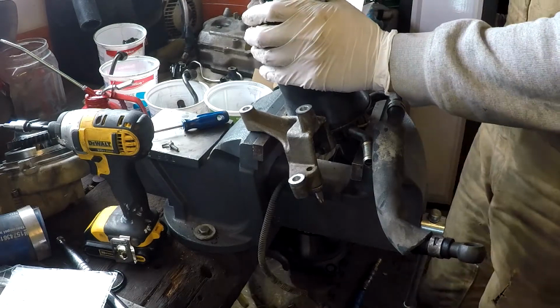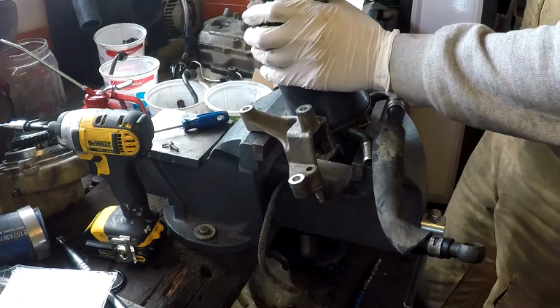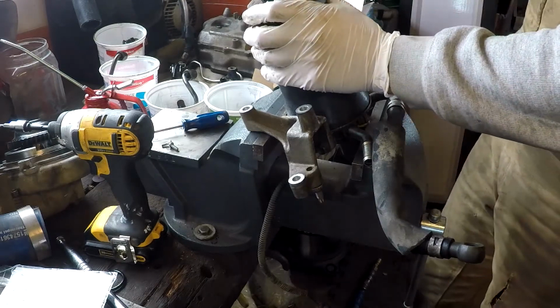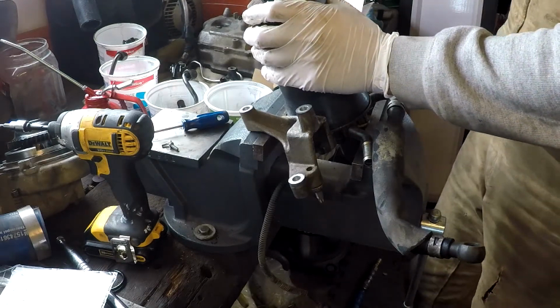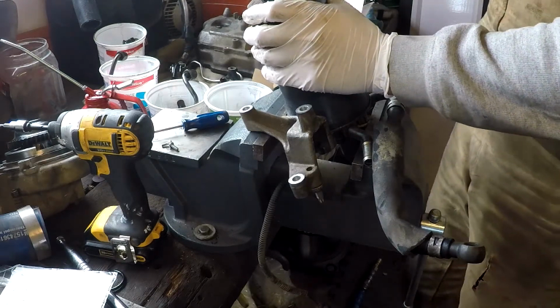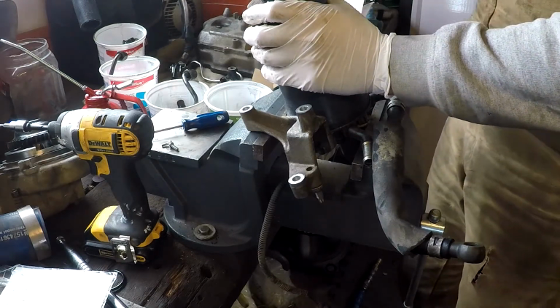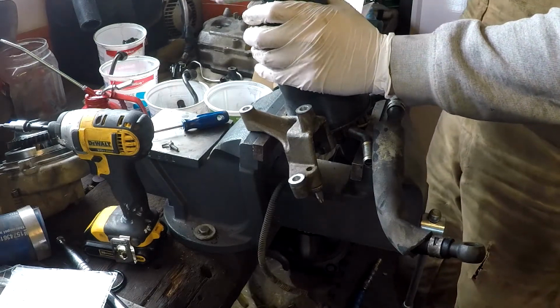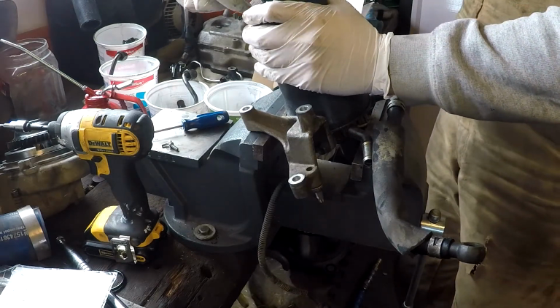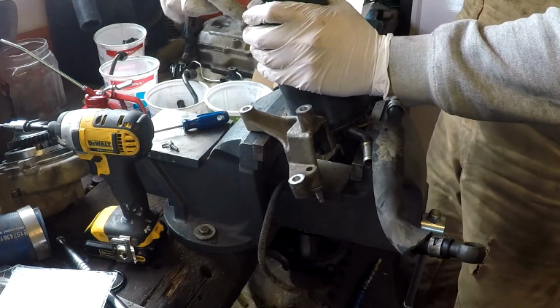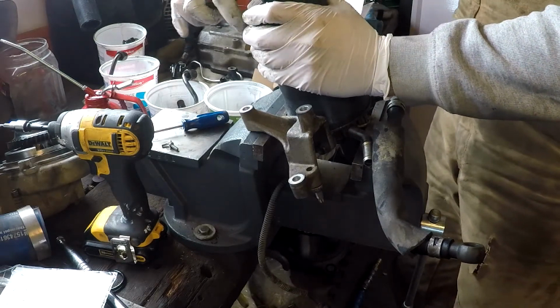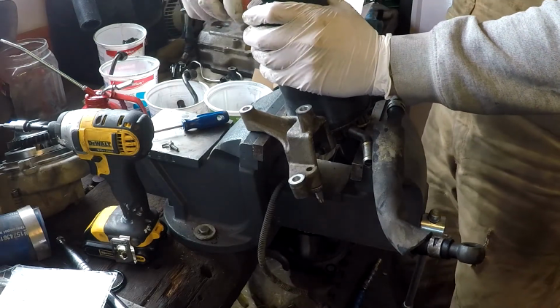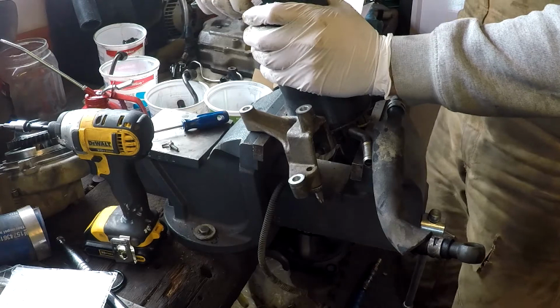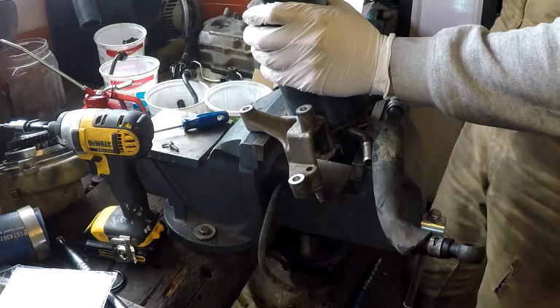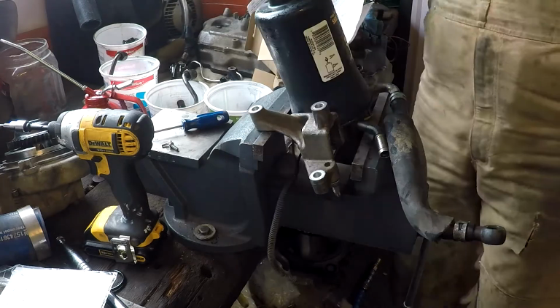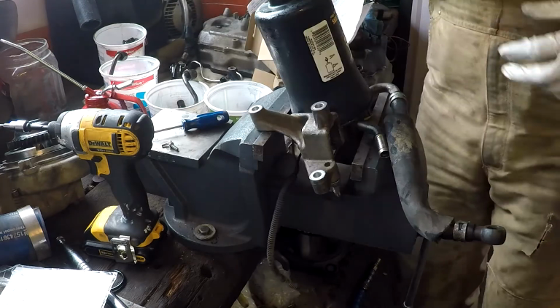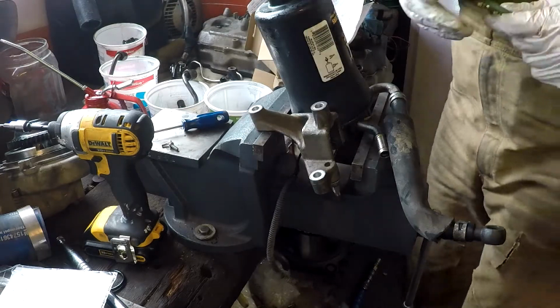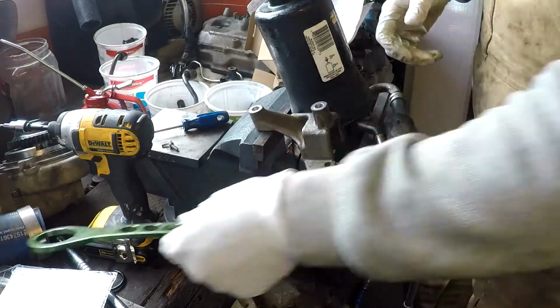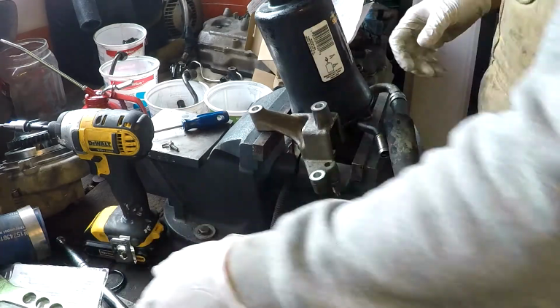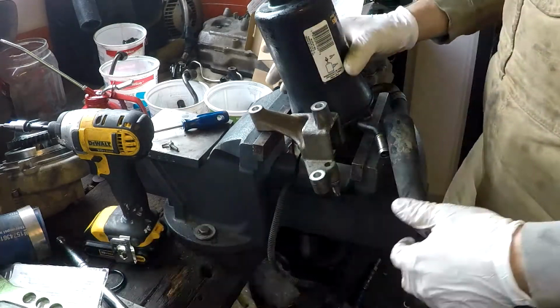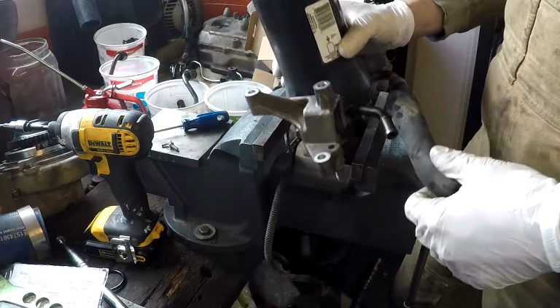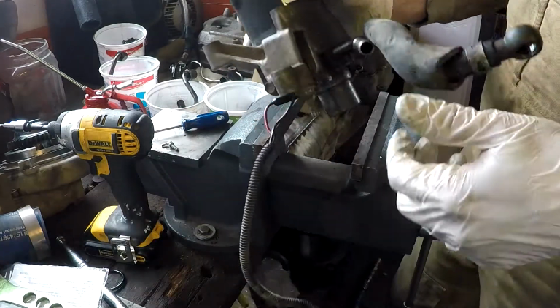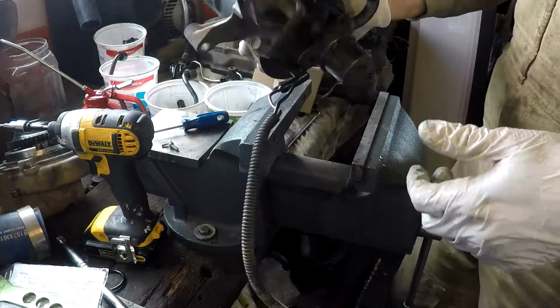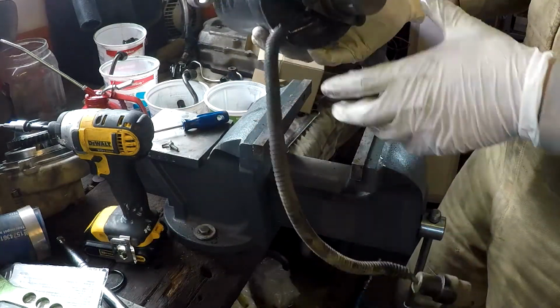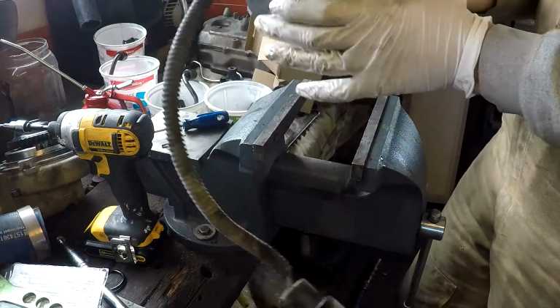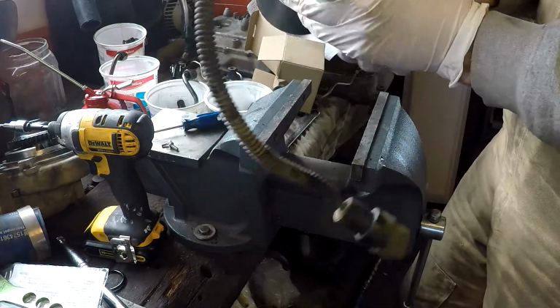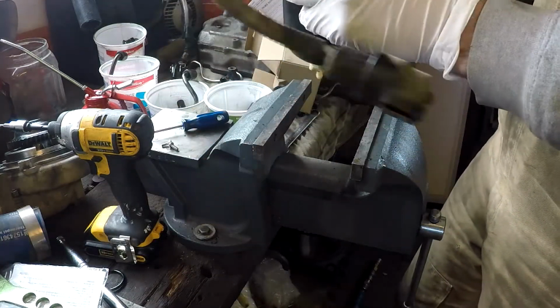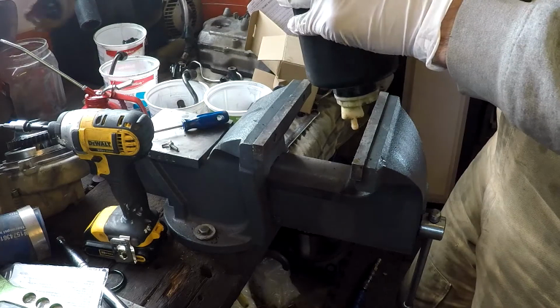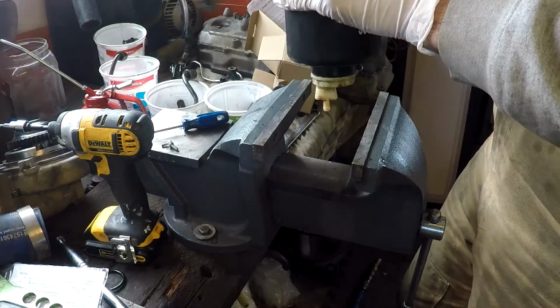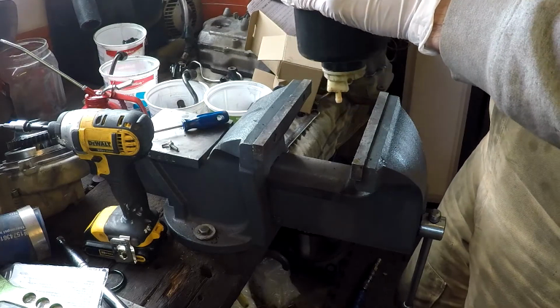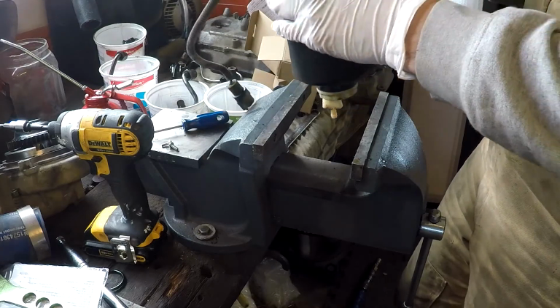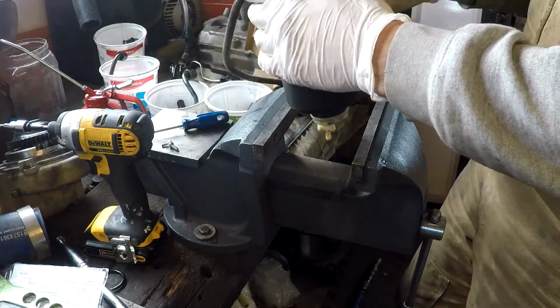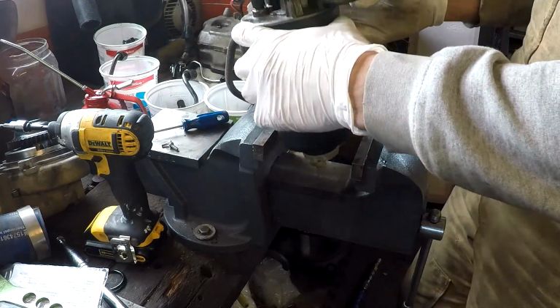Use a wrench — it fits right on. And that's how to rebuild a fuel filter head on a Duramax diesel.